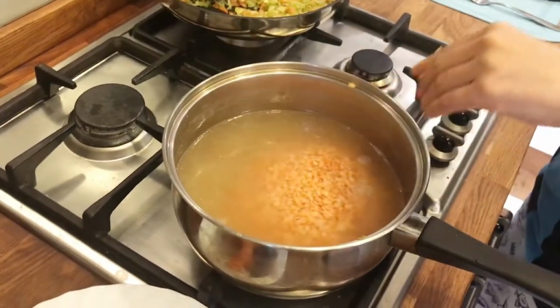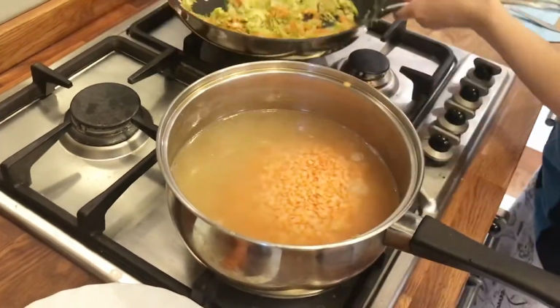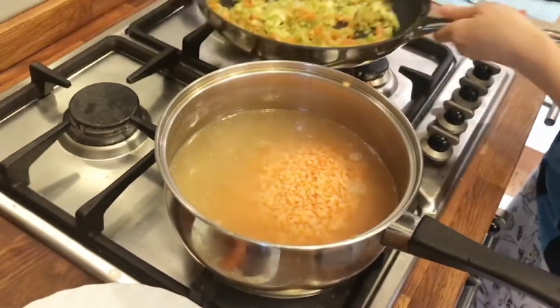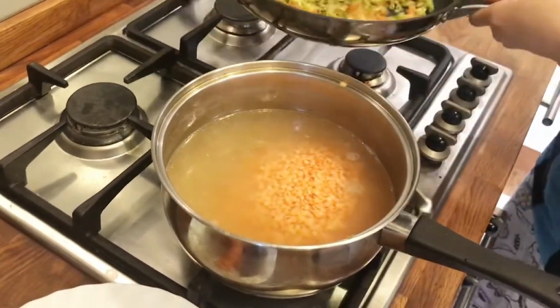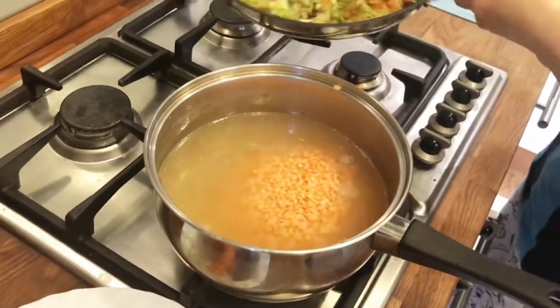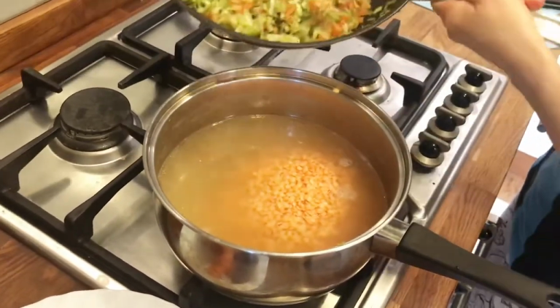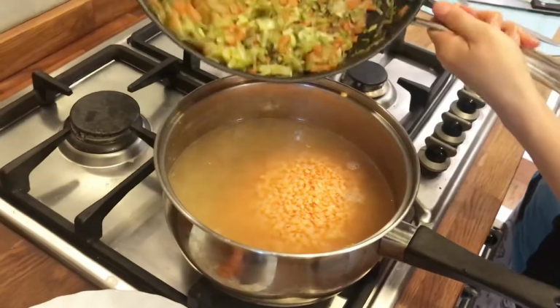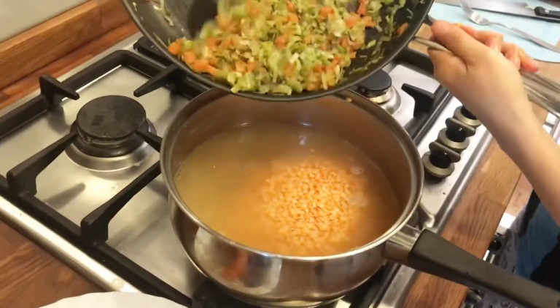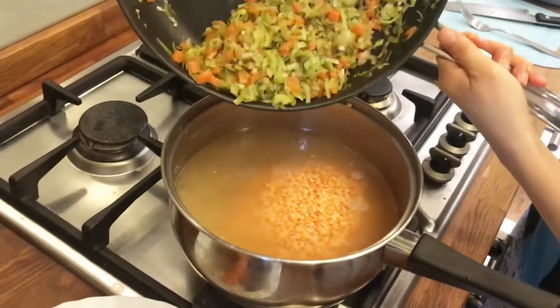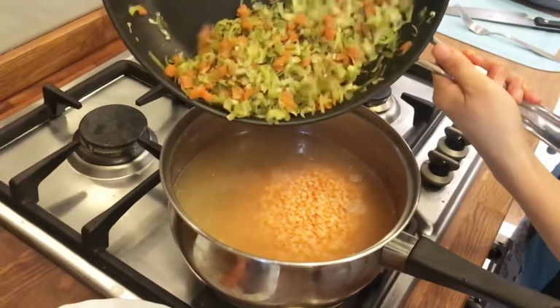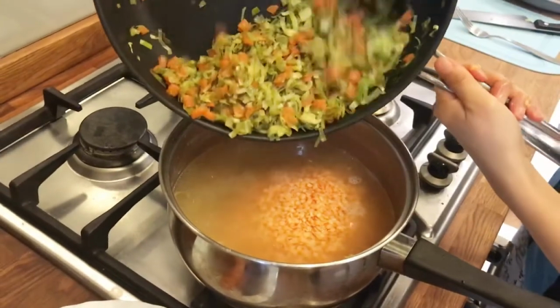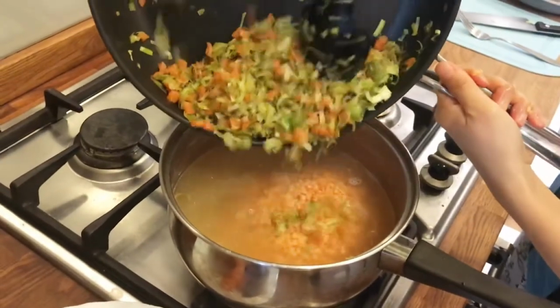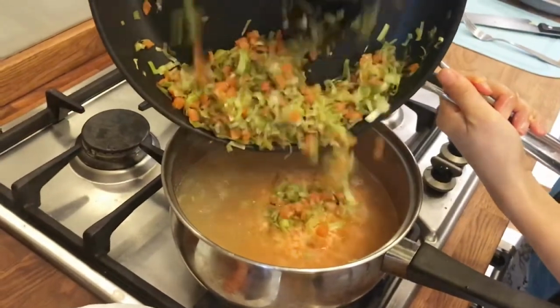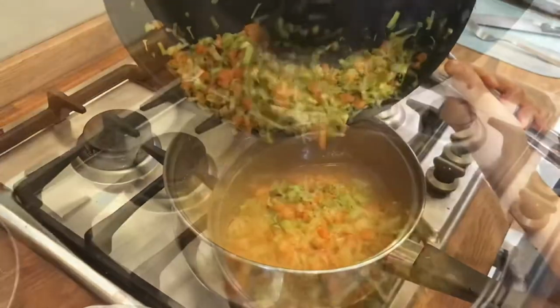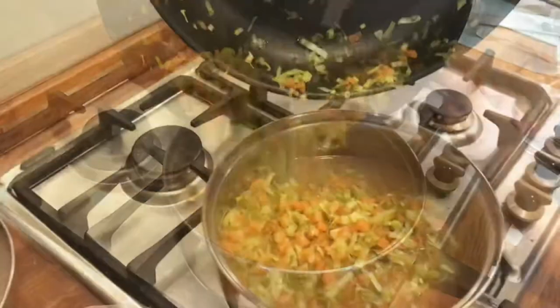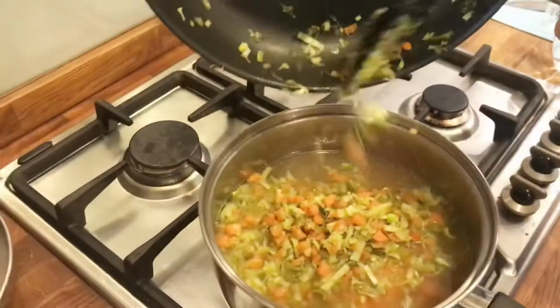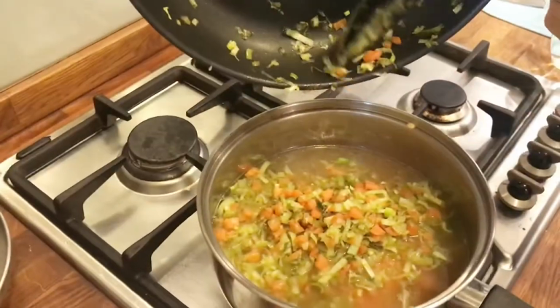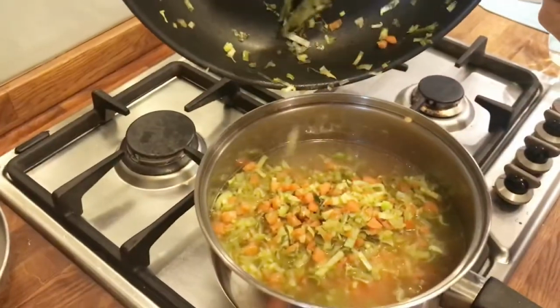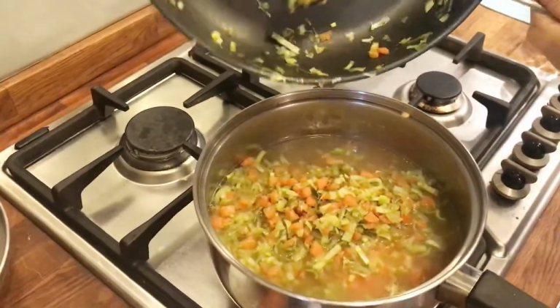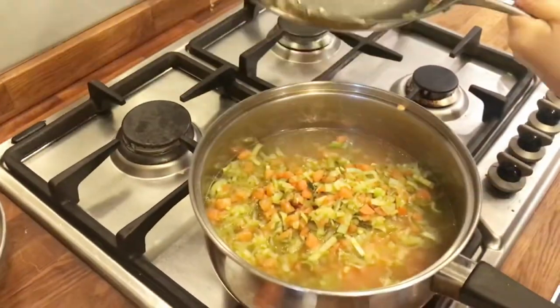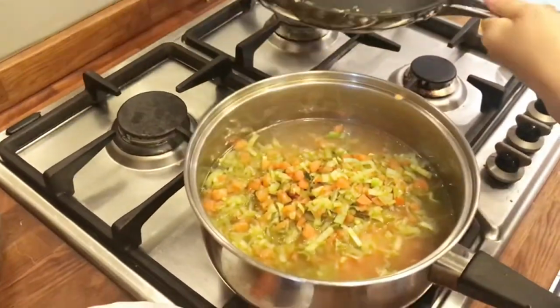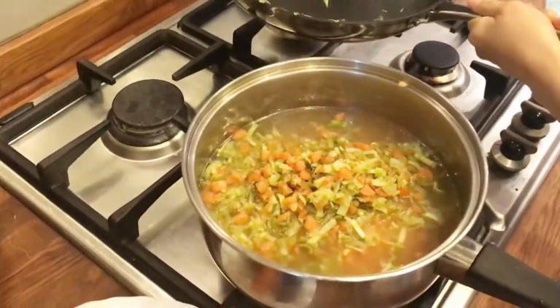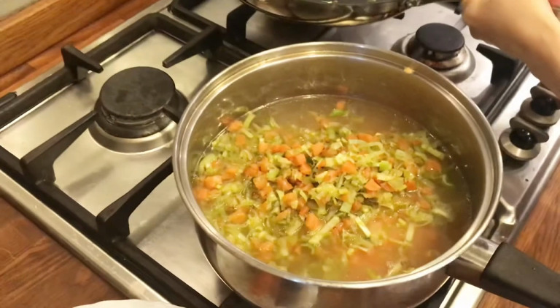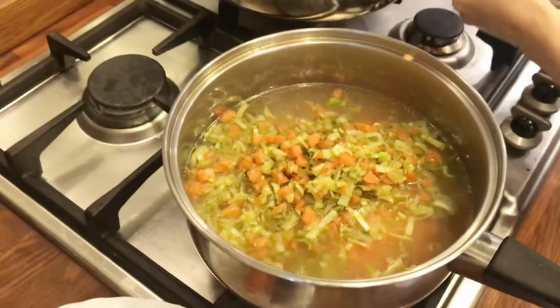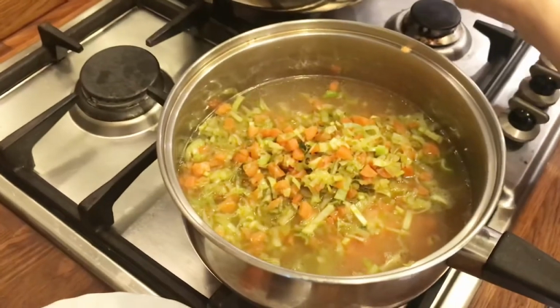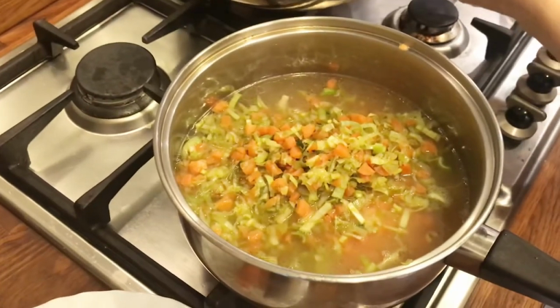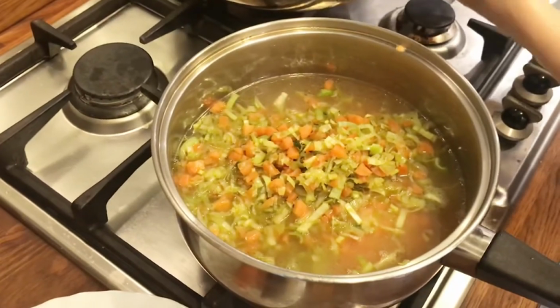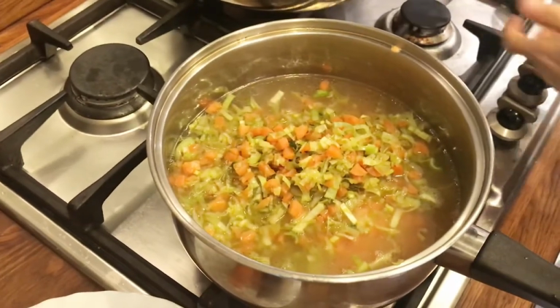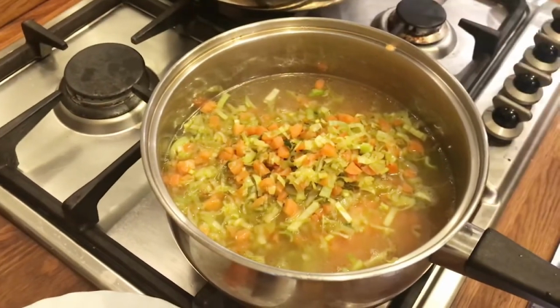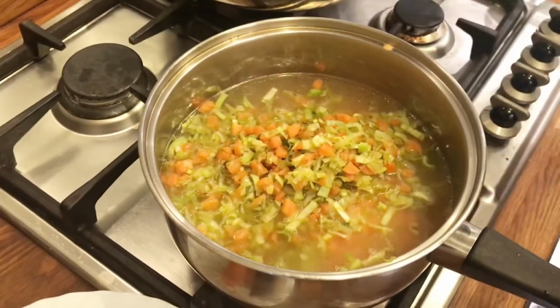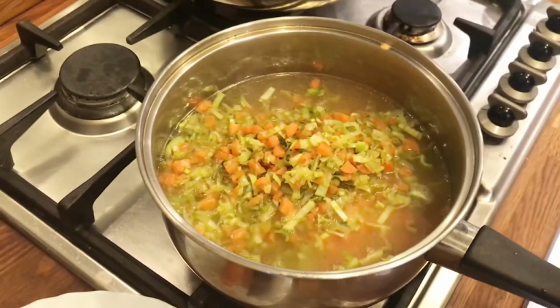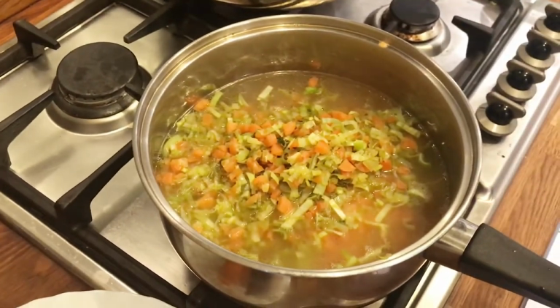Put this one in. It takes 30 minutes to cook the lentils.